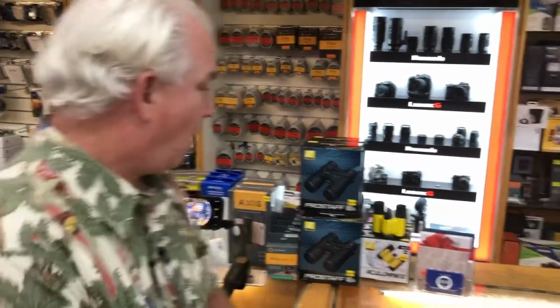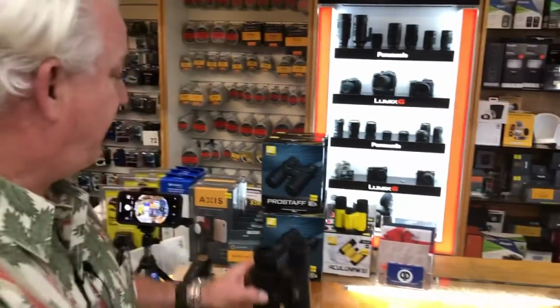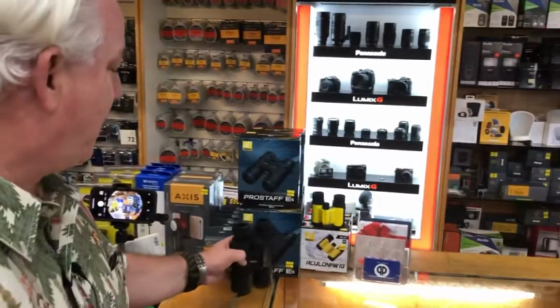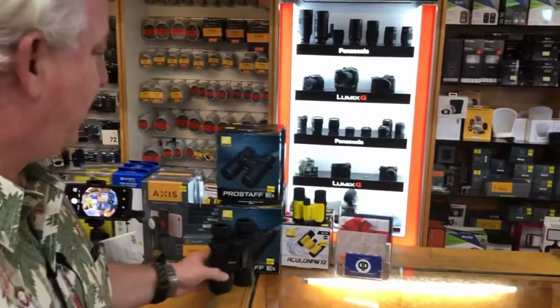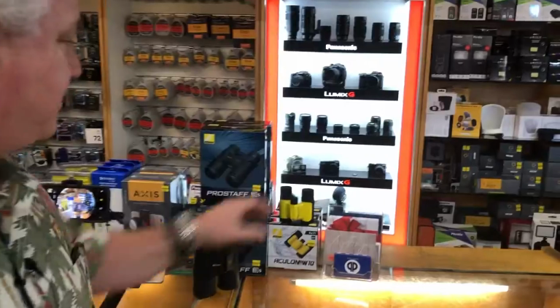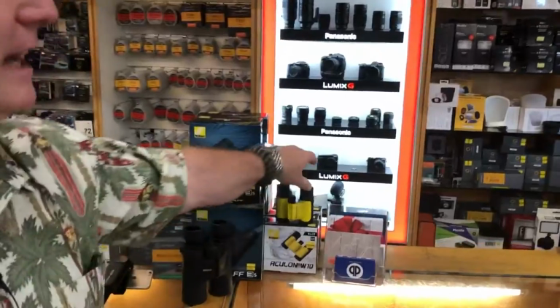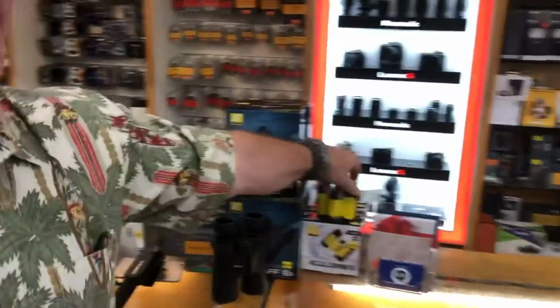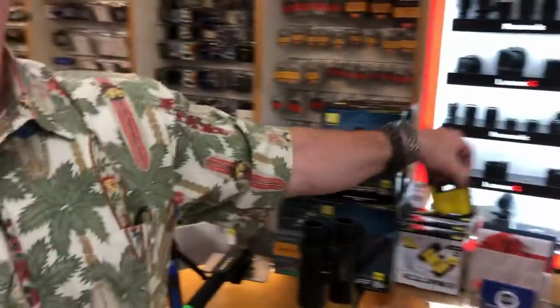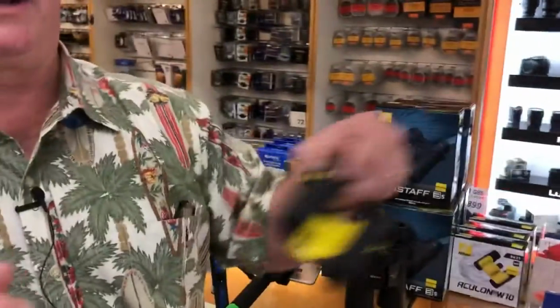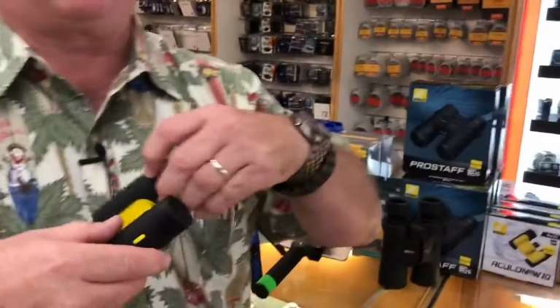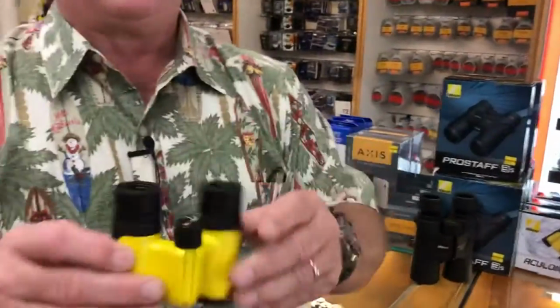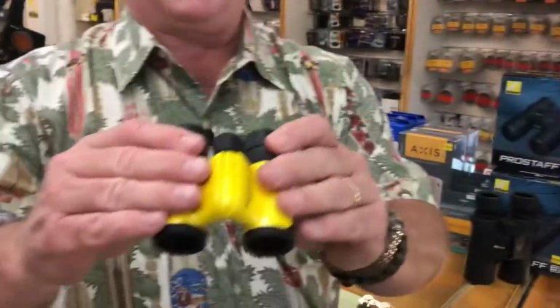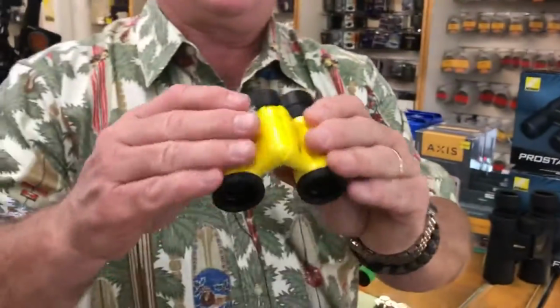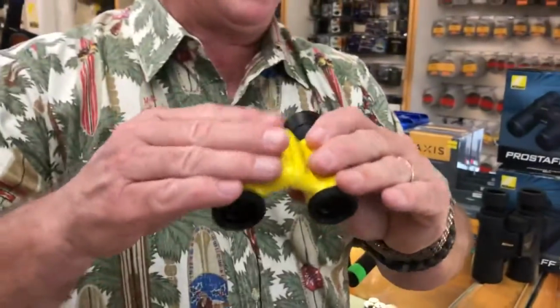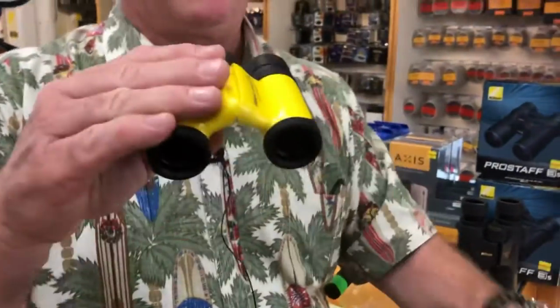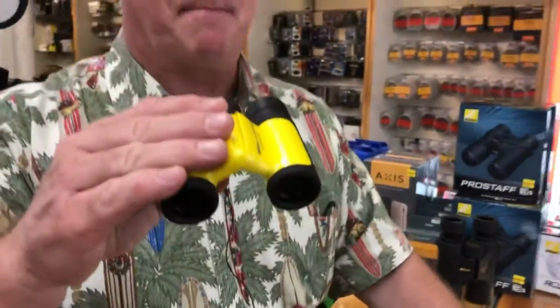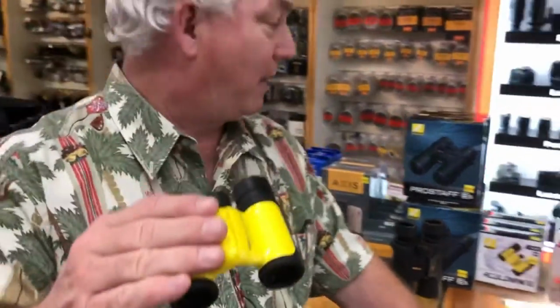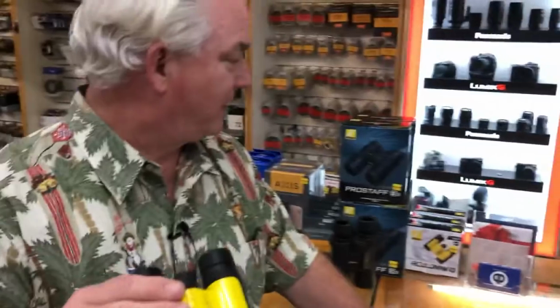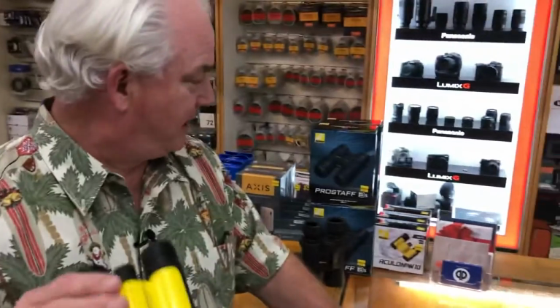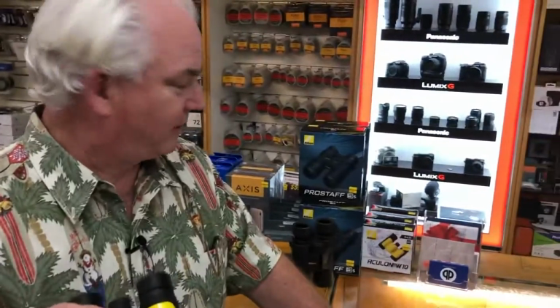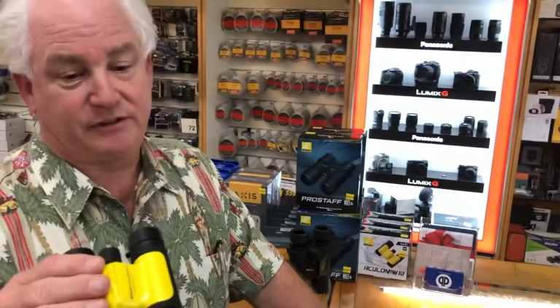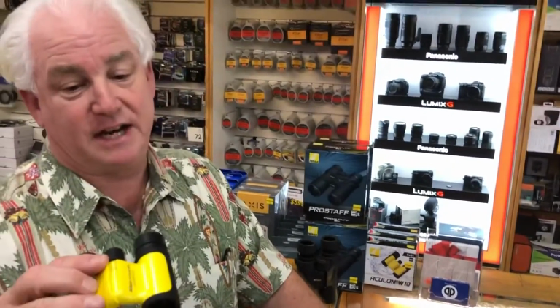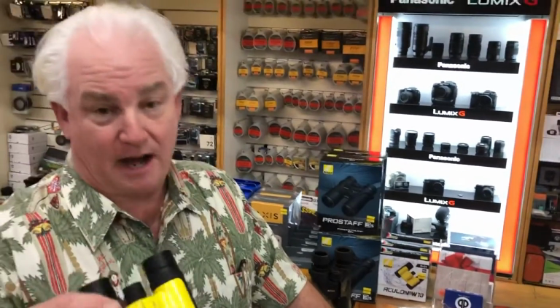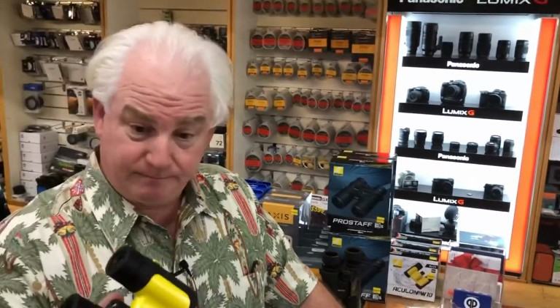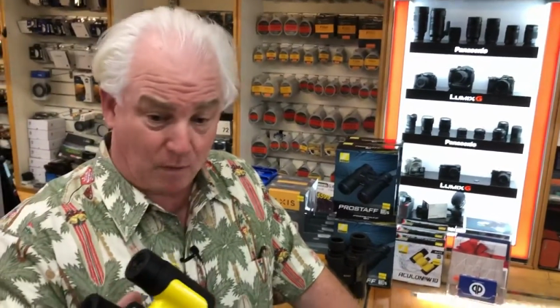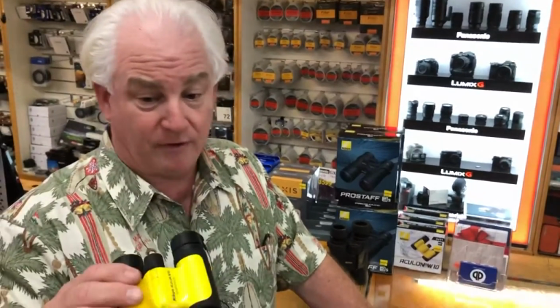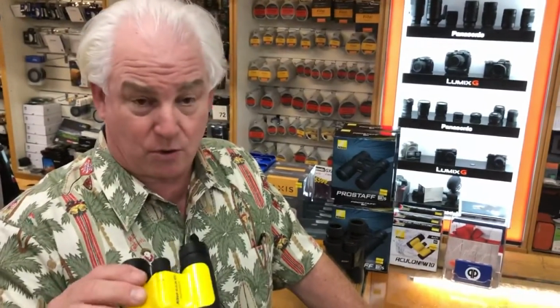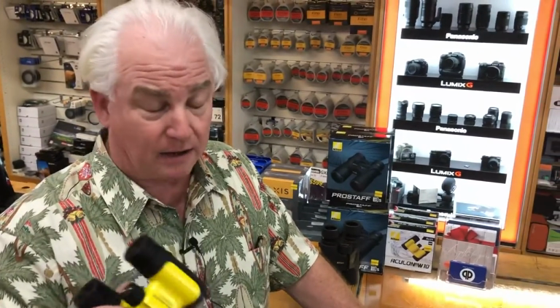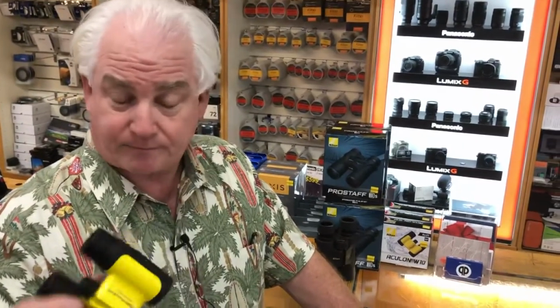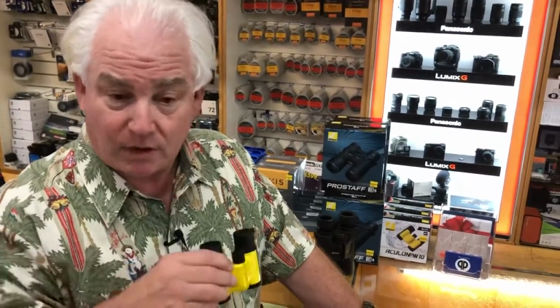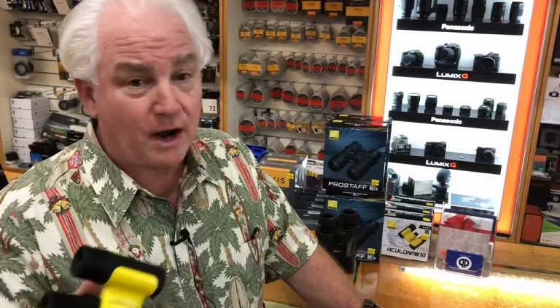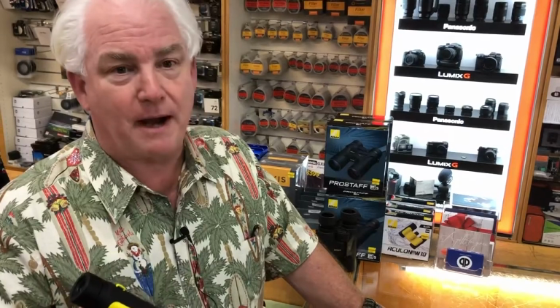Or if you want binoculars to take to the theater or the Hollywood Bowl, the Nikon Aculon 8x21s are on sale for $69. They're weatherproof, they come in cool colors, and they go right in your pocket.